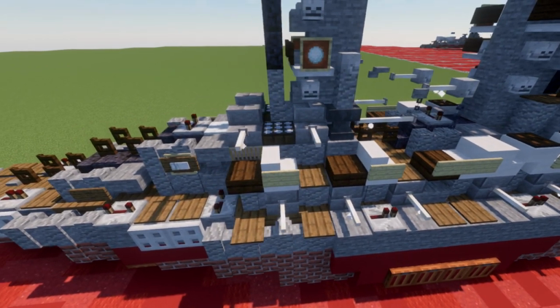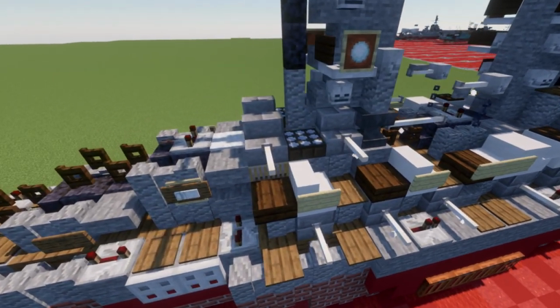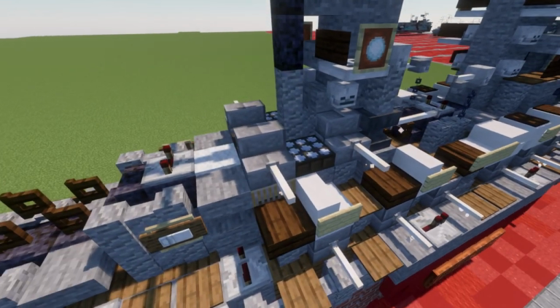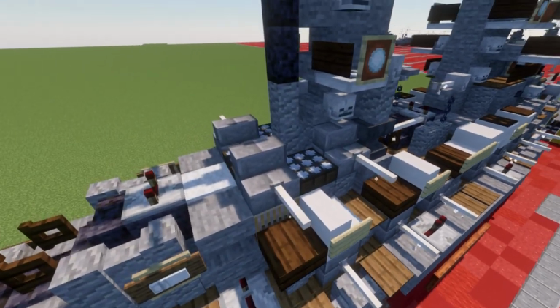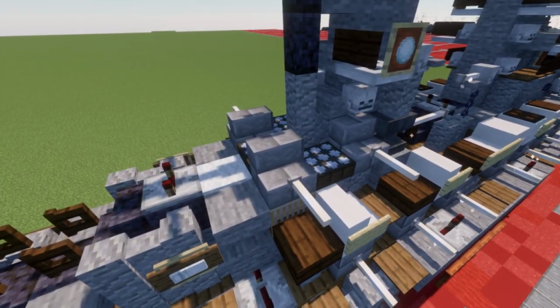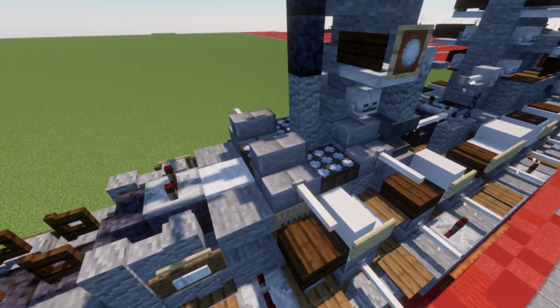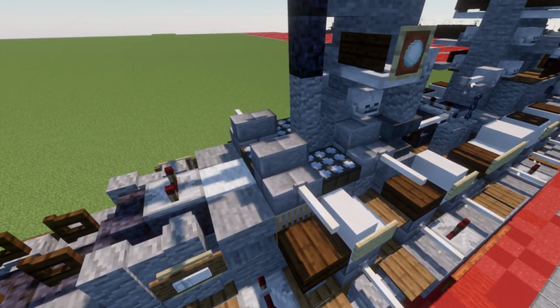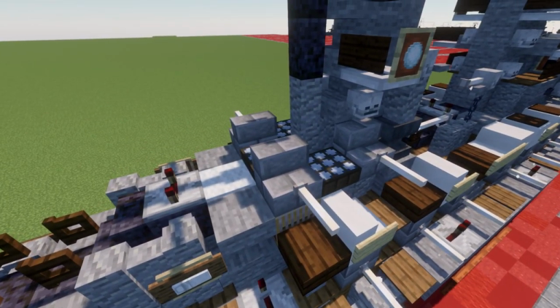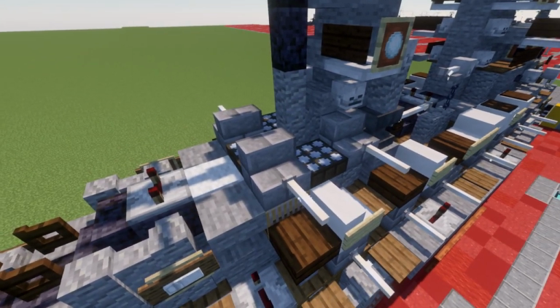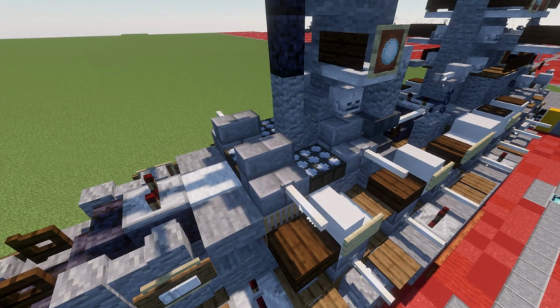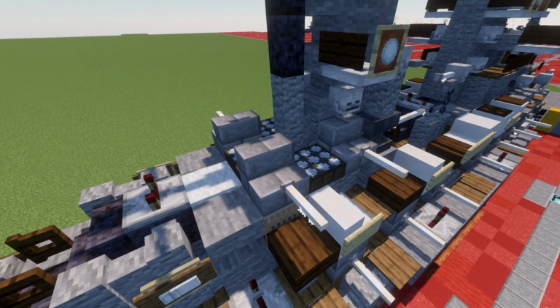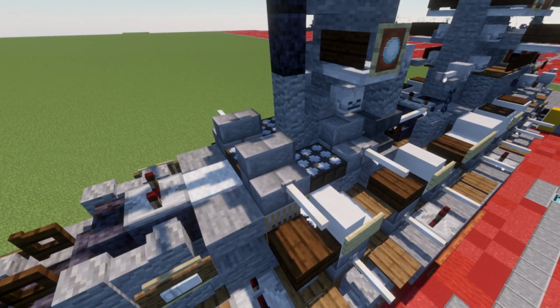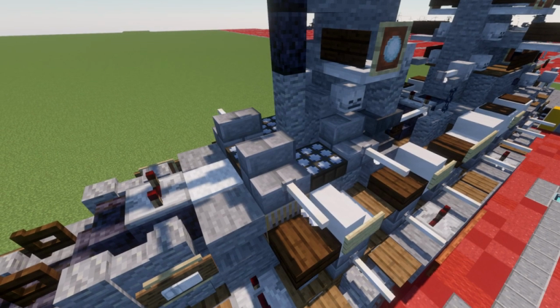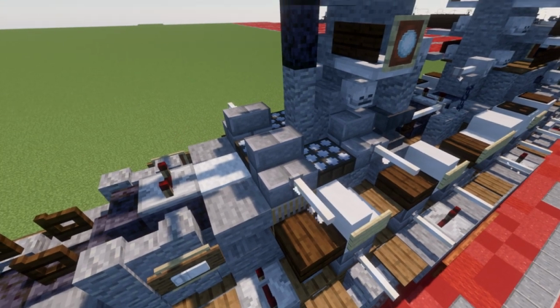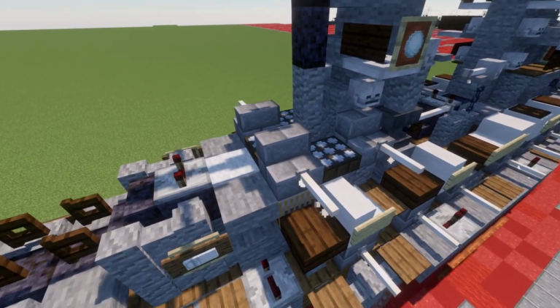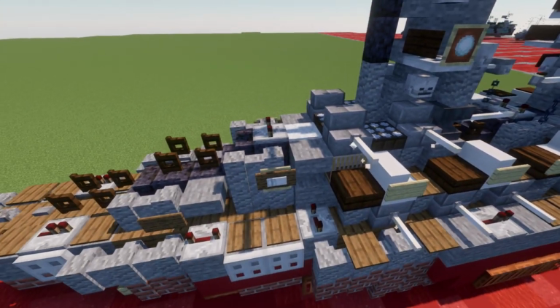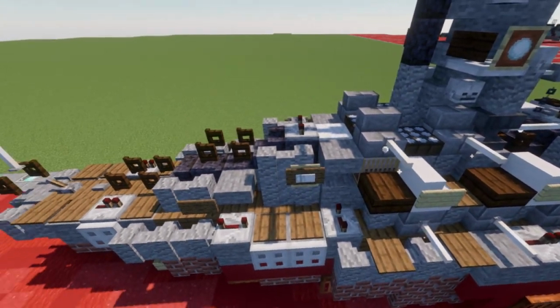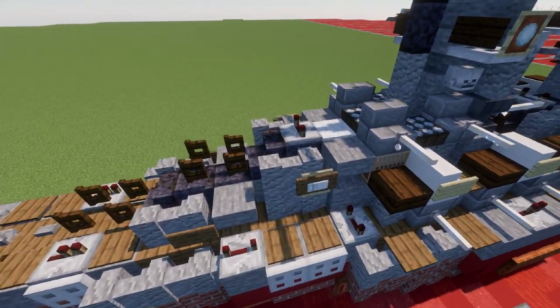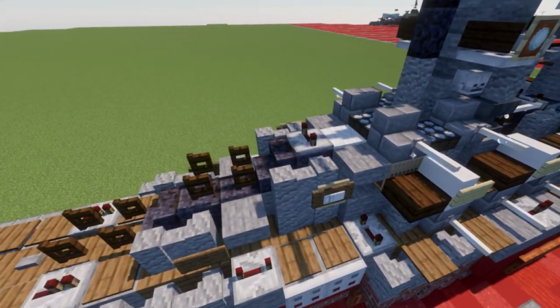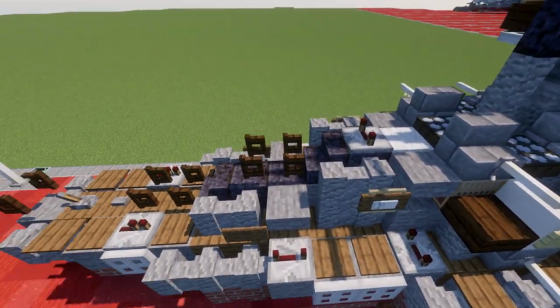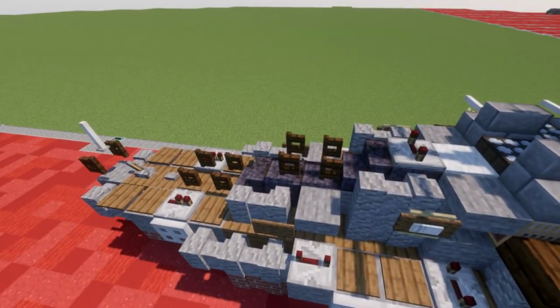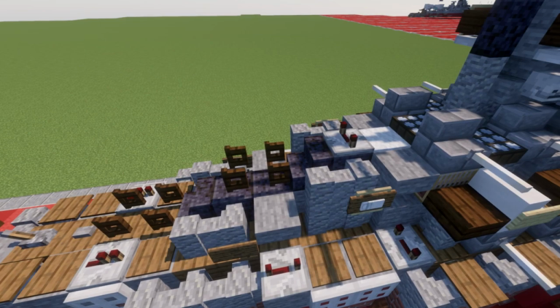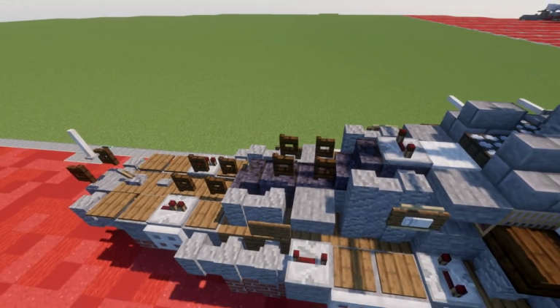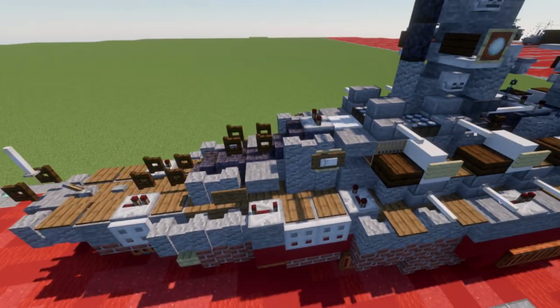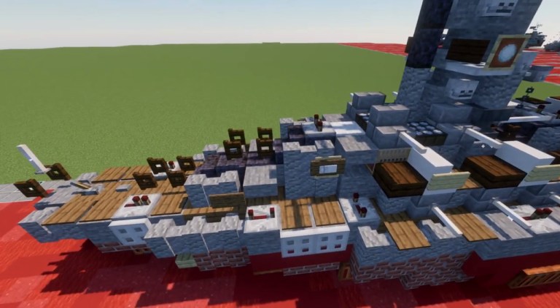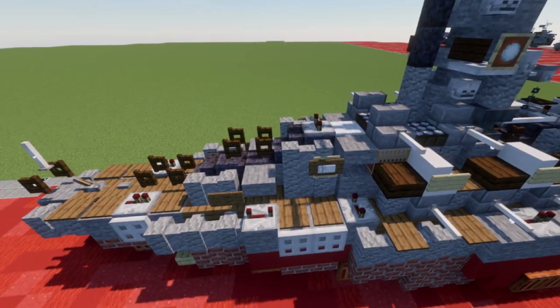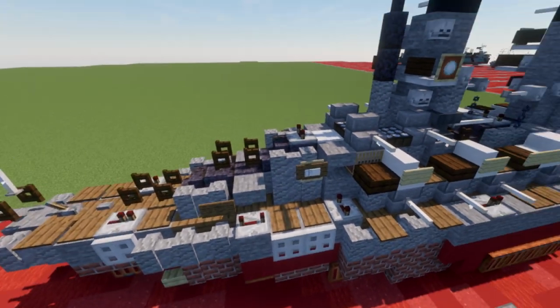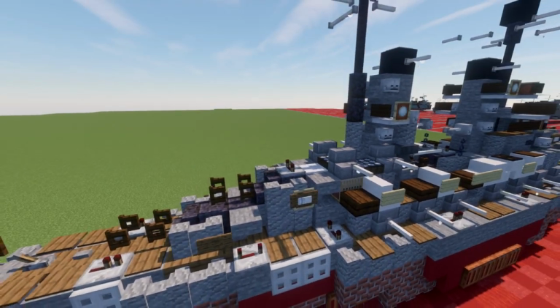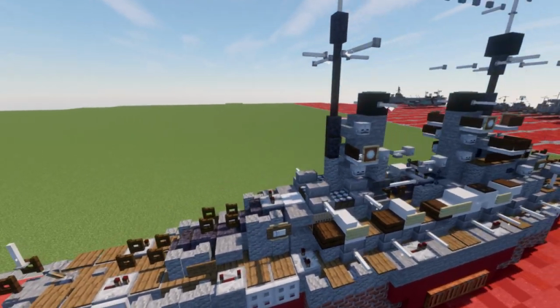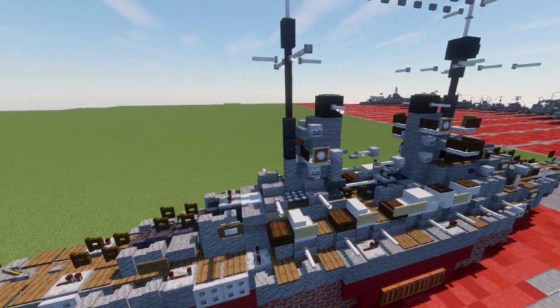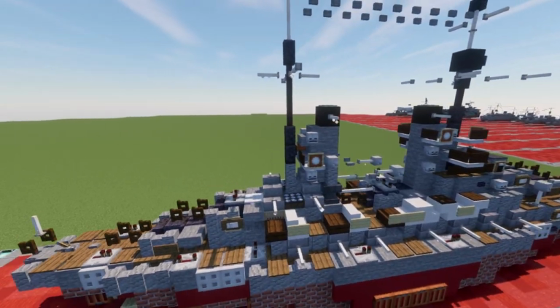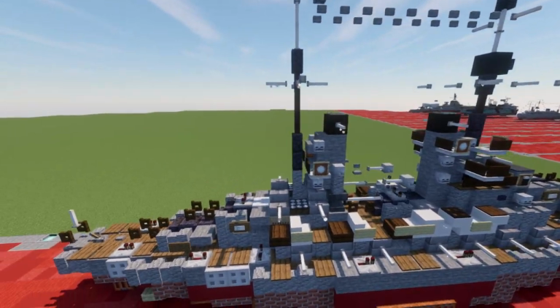We then have another small battery of what seems like 5-inch or lower caliber guns. And then working our way back, we have the two aft turrets — turrets 4 and 5. Overall, pretty cool-looking ship.